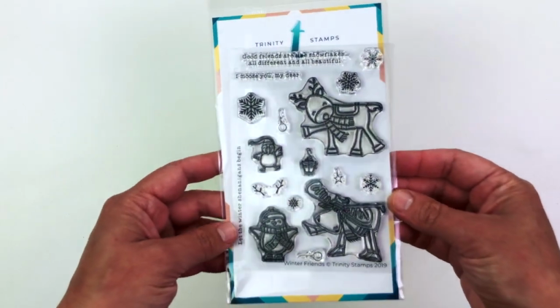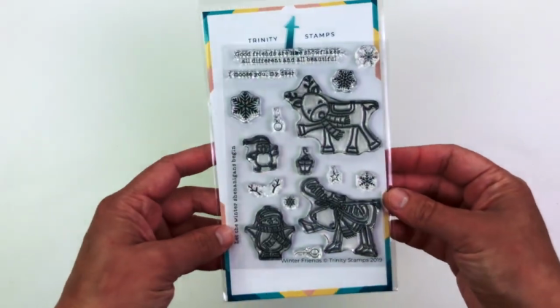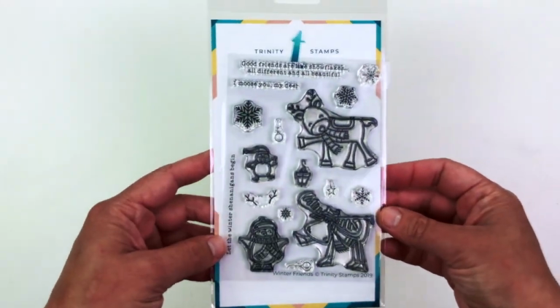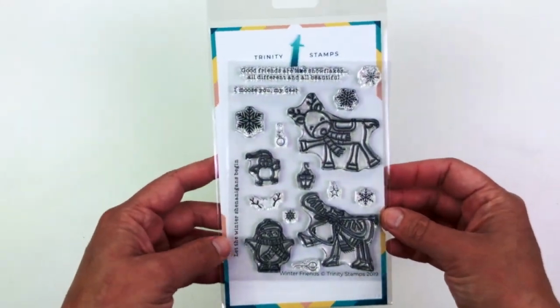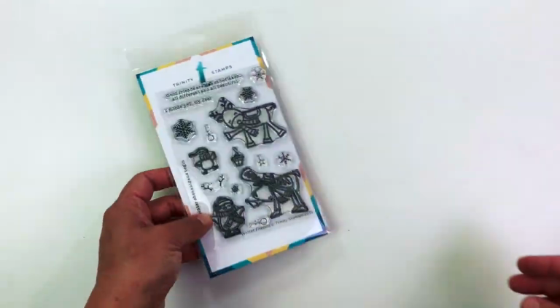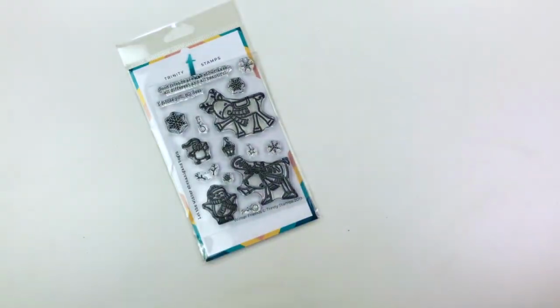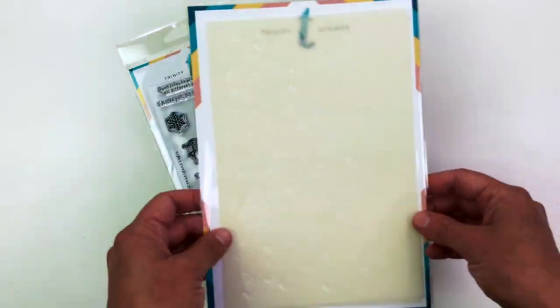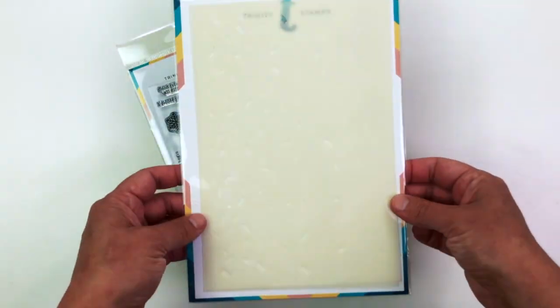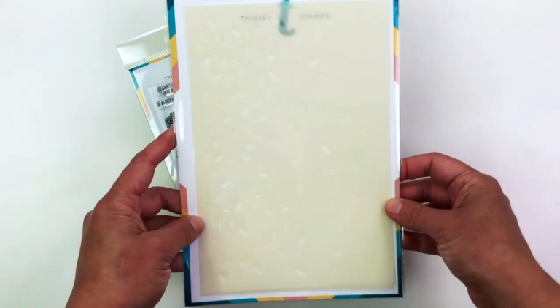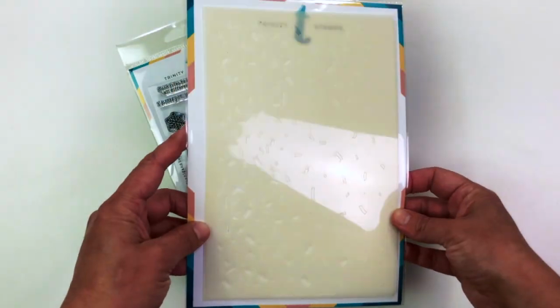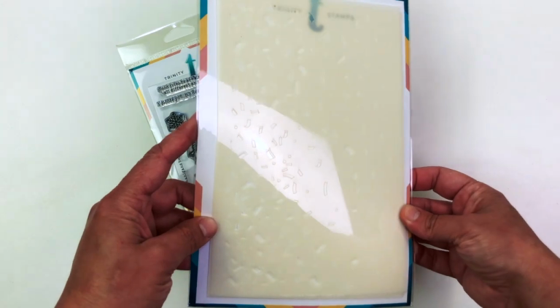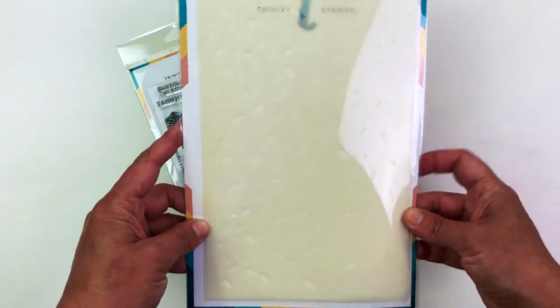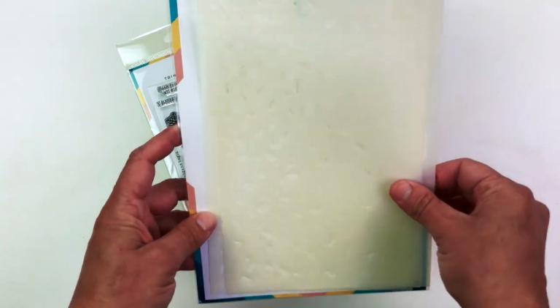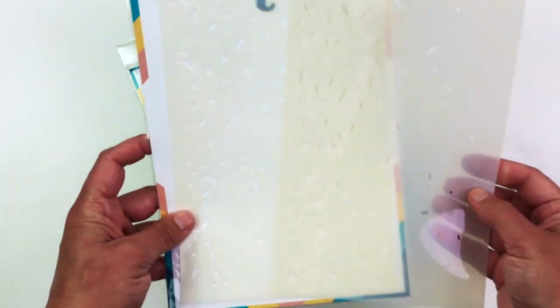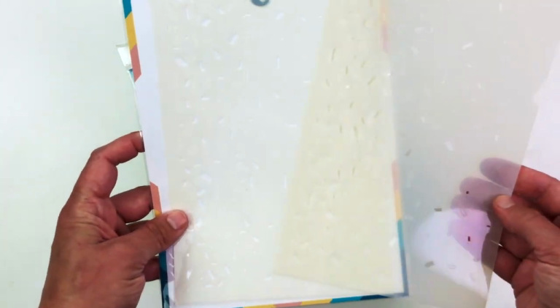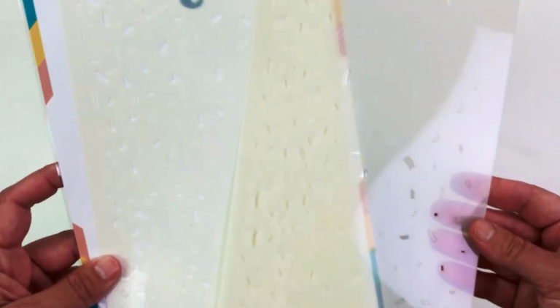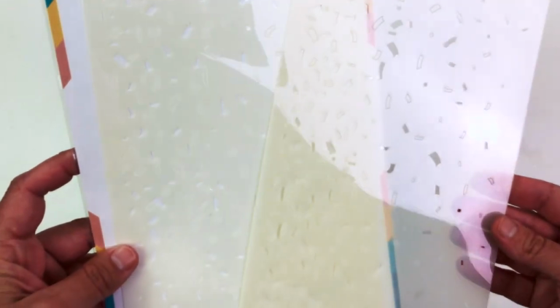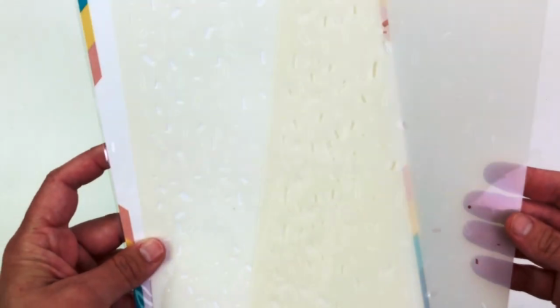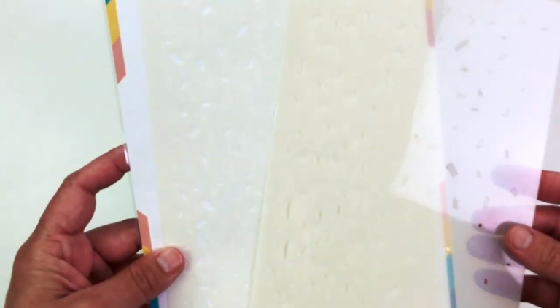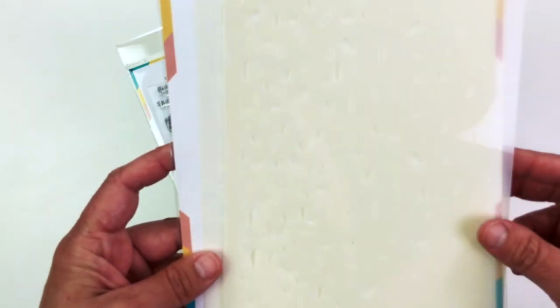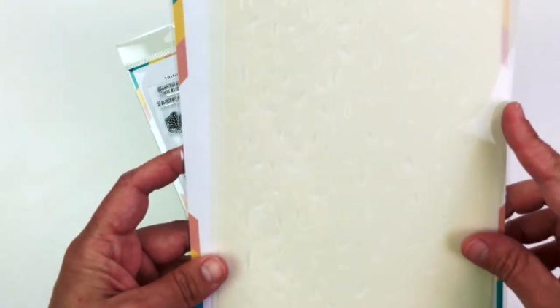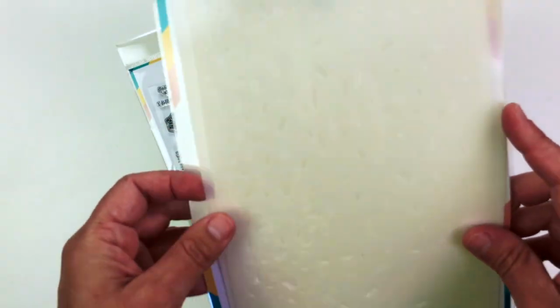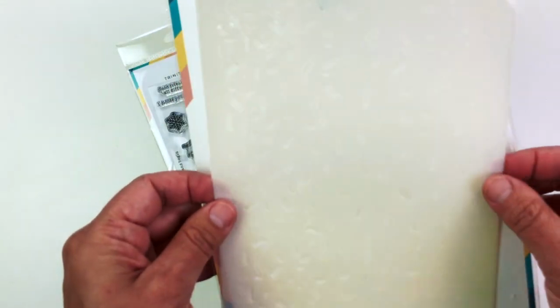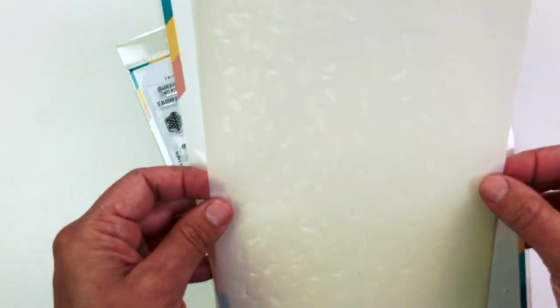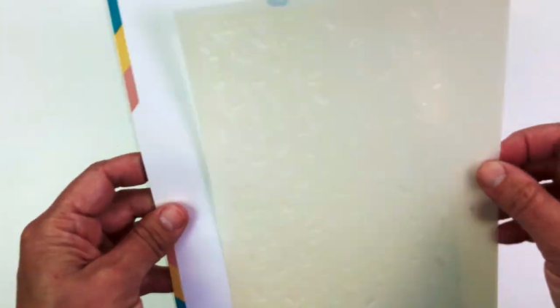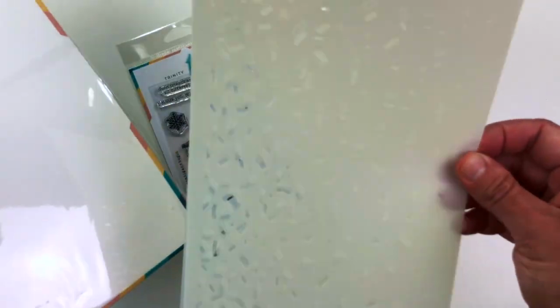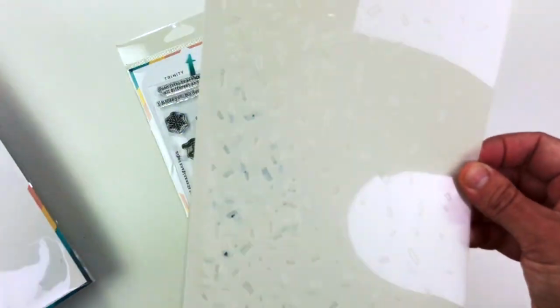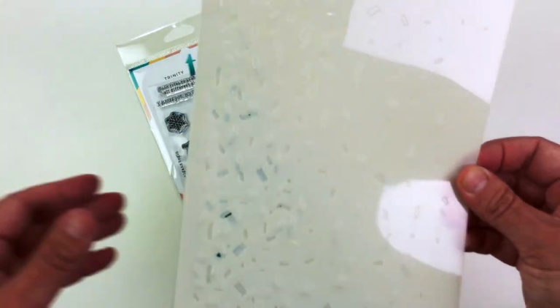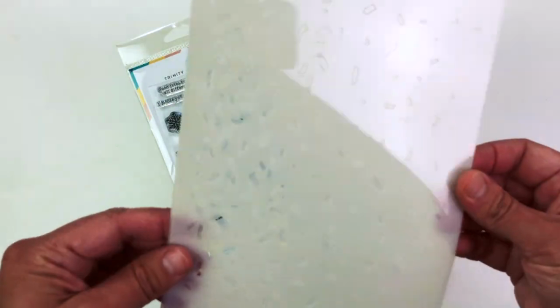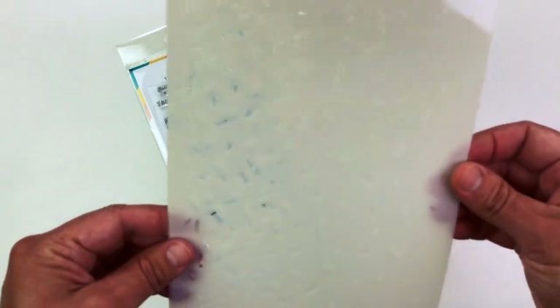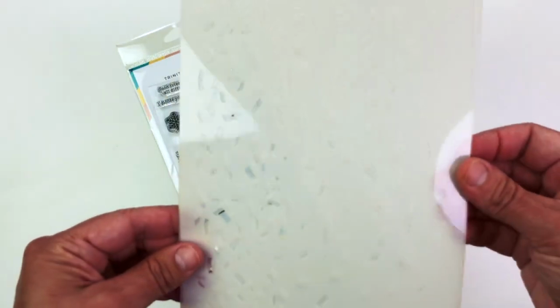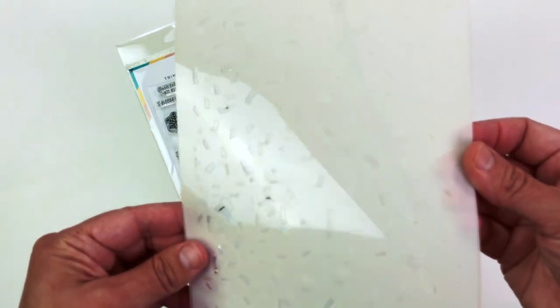Today I will also be using this Winter Friends stamp set, as well as the Funfetti stencil set from Trinity Stamps for my card. This is a cool set — it has two different stencils and they layer, which is super cool.